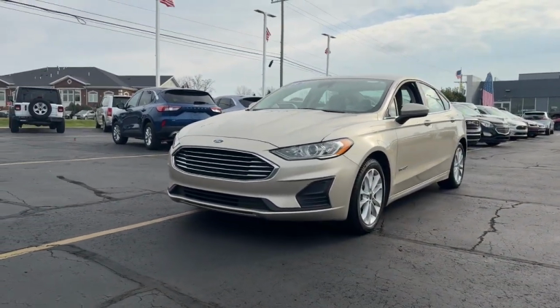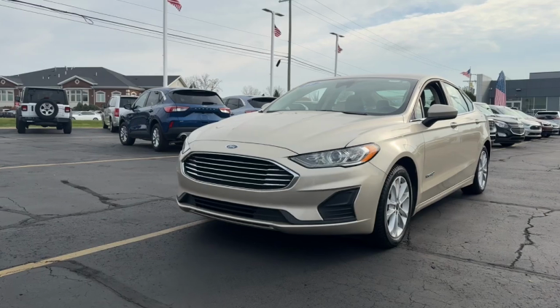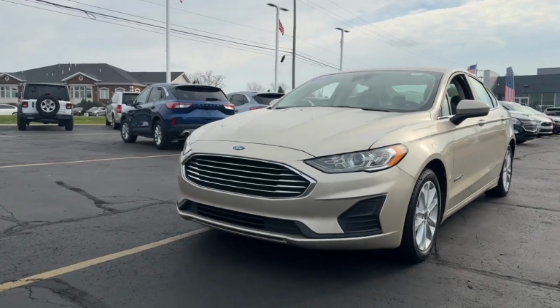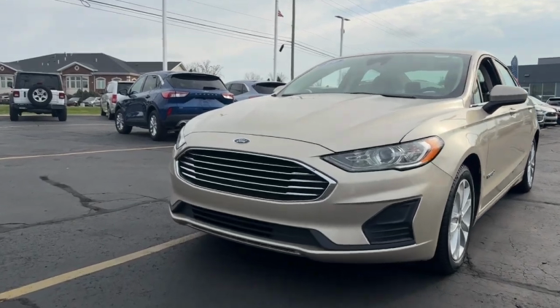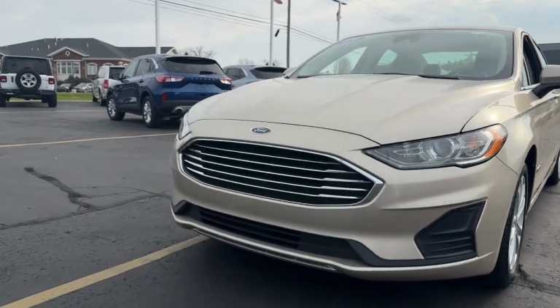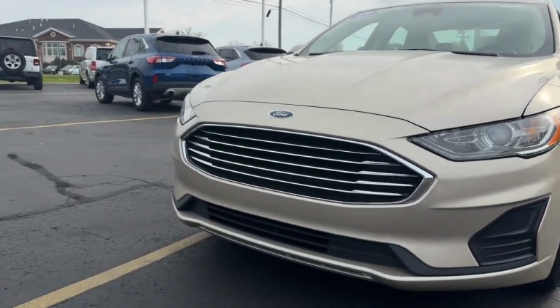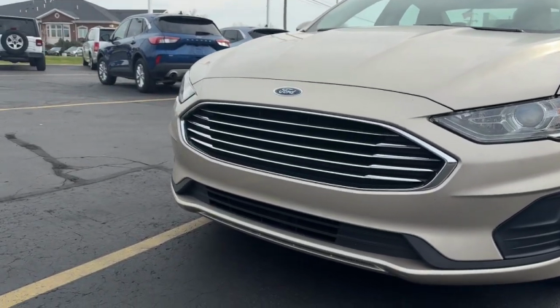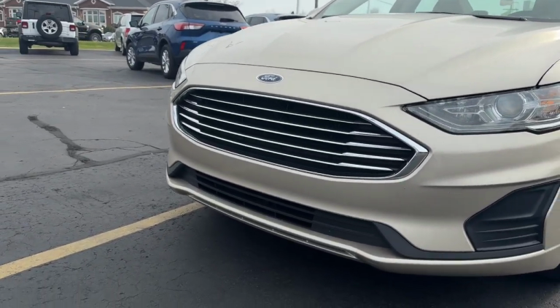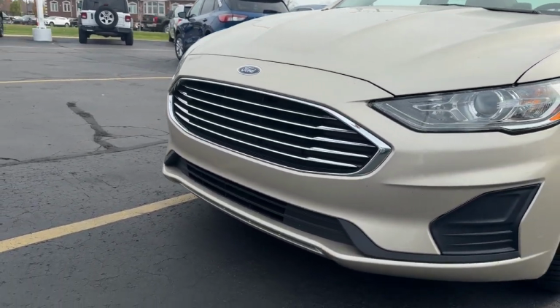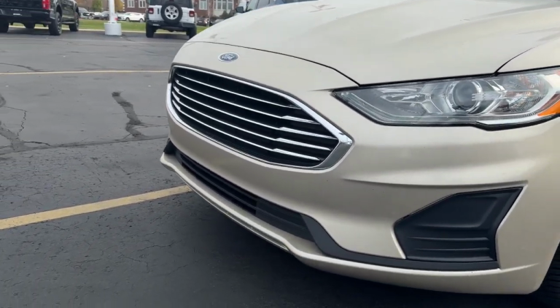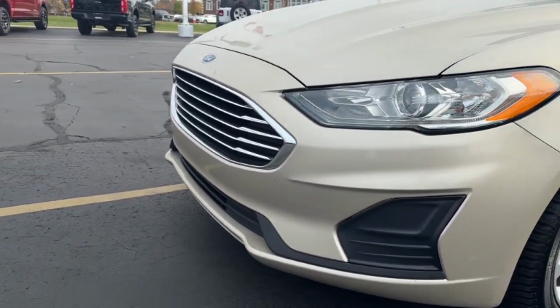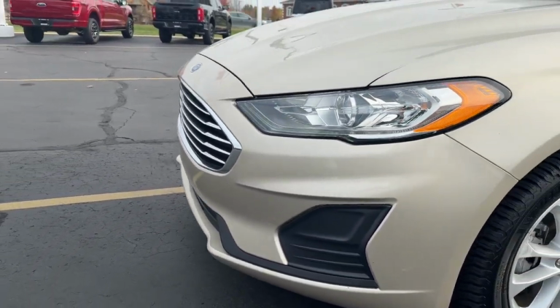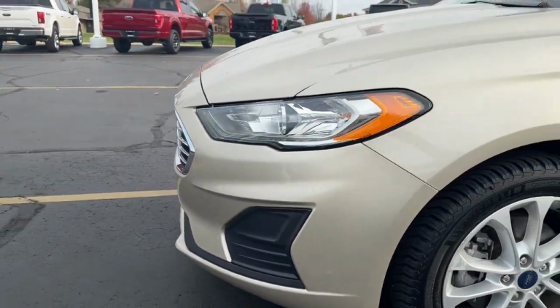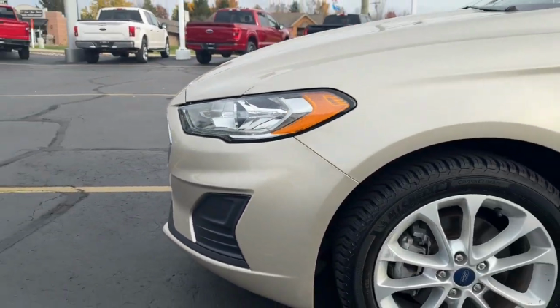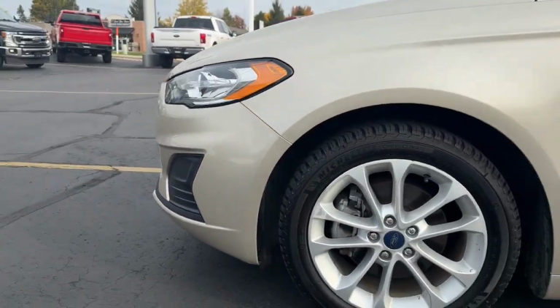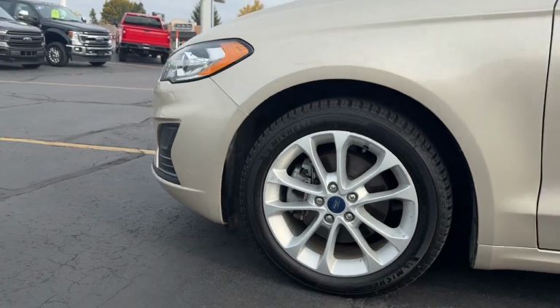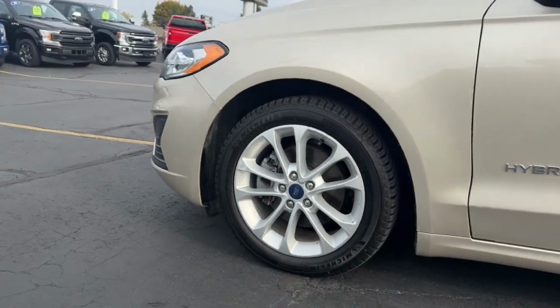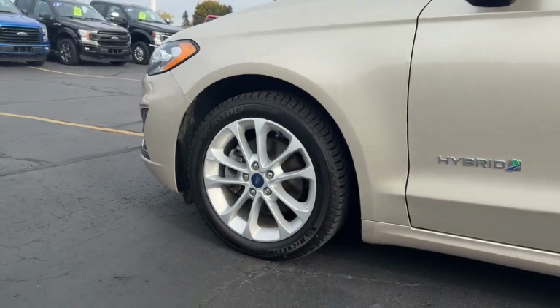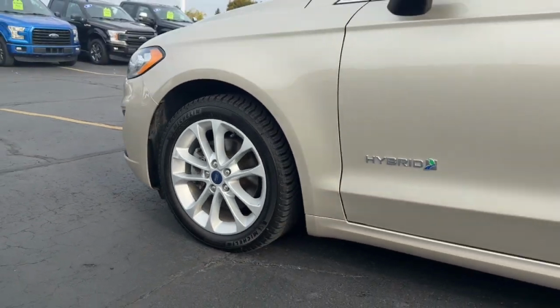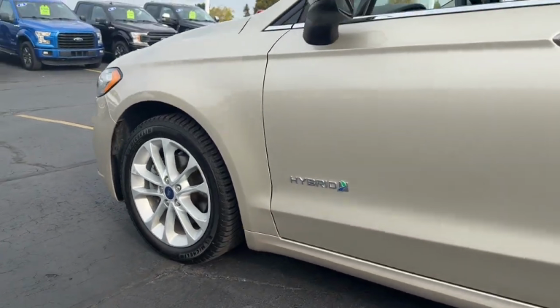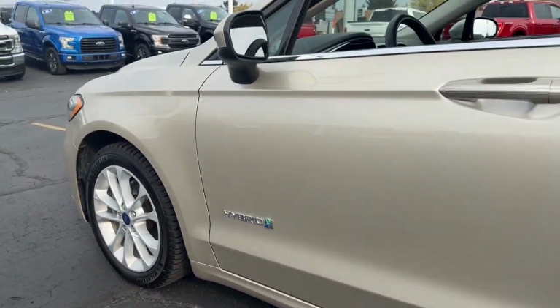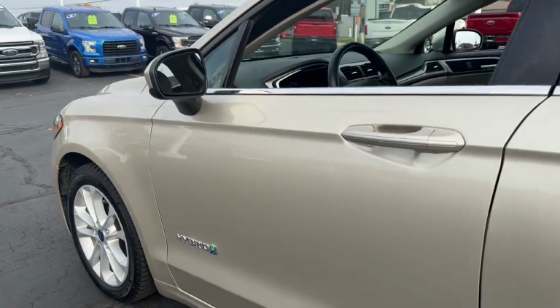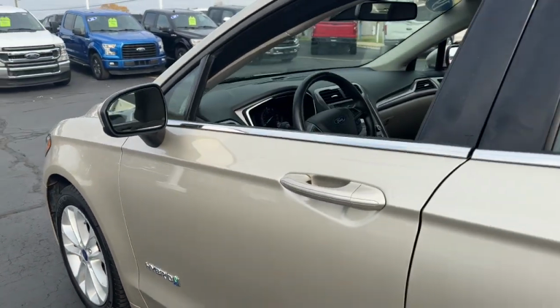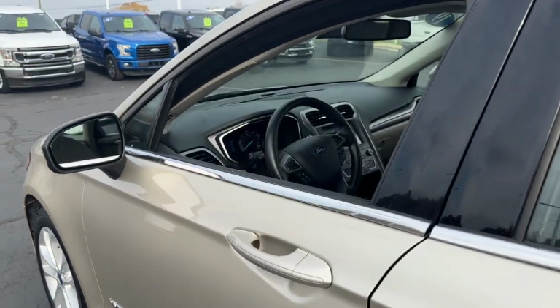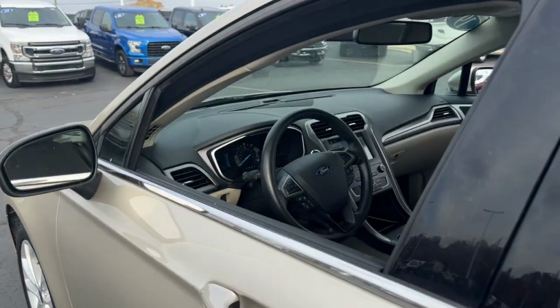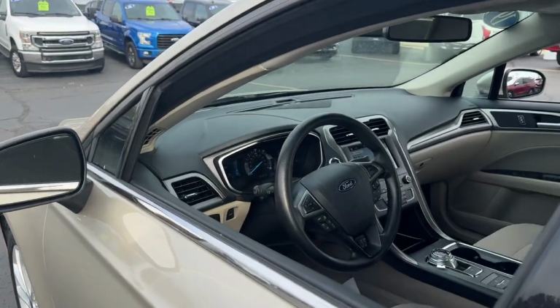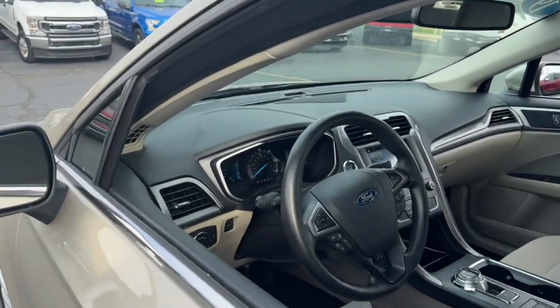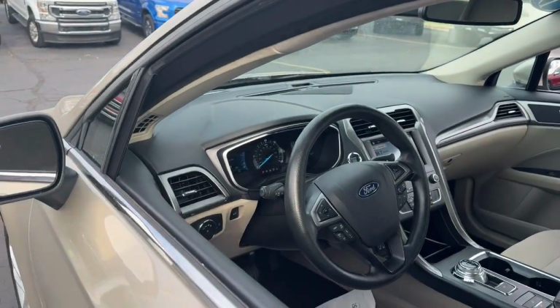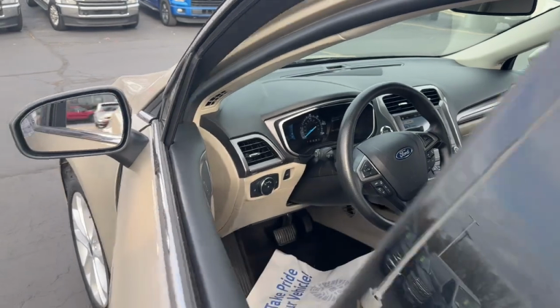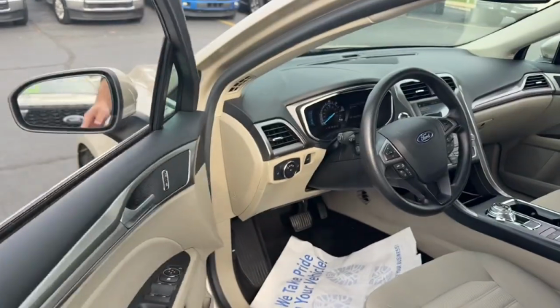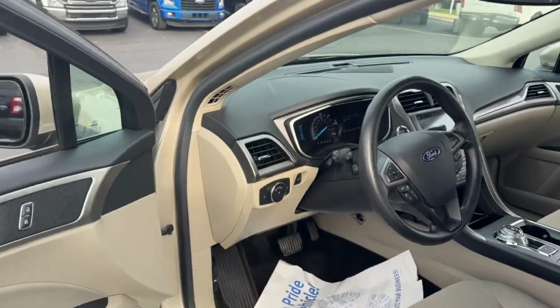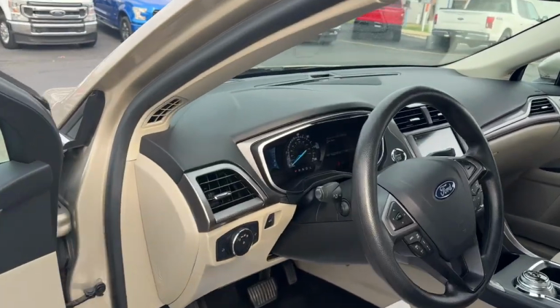Here's an eco-friendly Ford Fusion Hybrid. This comfortable mid-sized sedan brings a new level of efficiency to your daily drive, as well as sleek sculpted styling and the latest in driver assist and infotainment technology.